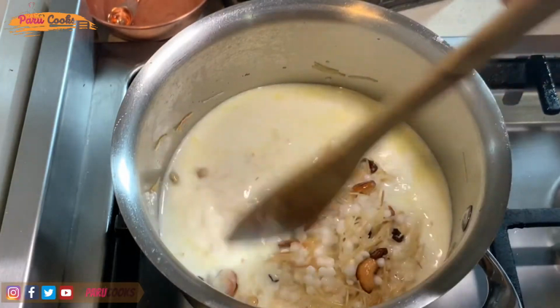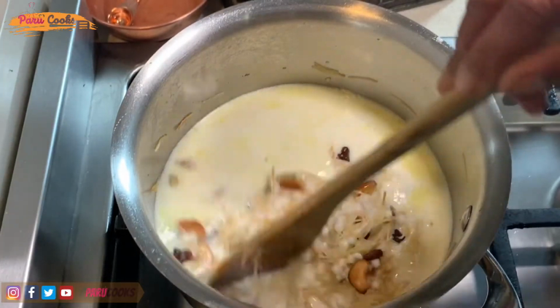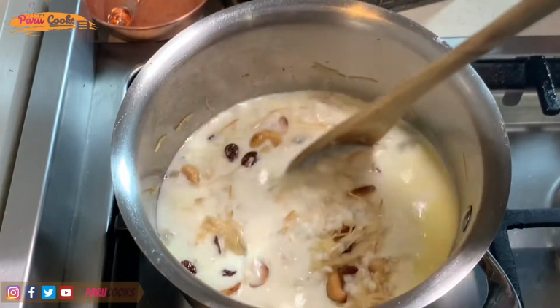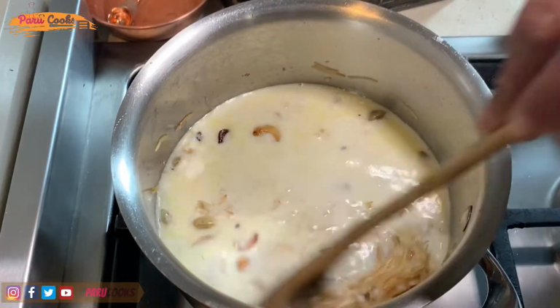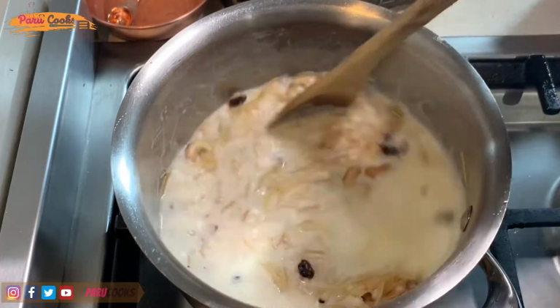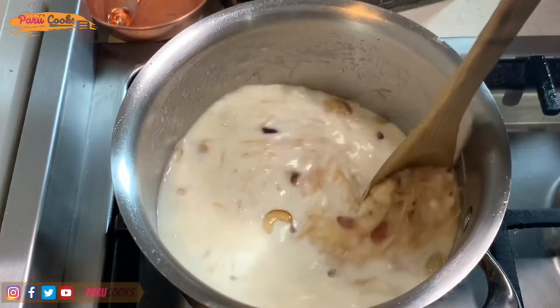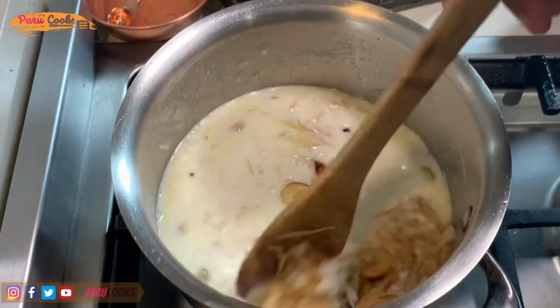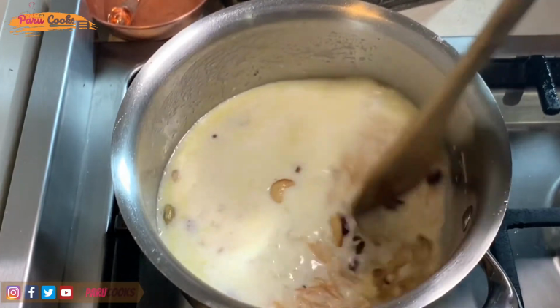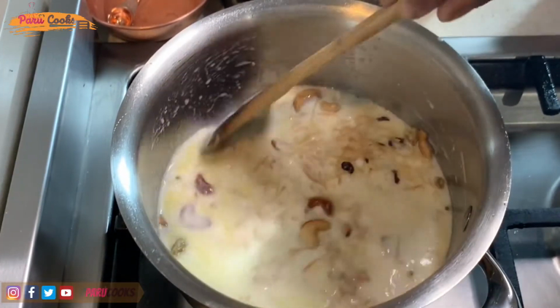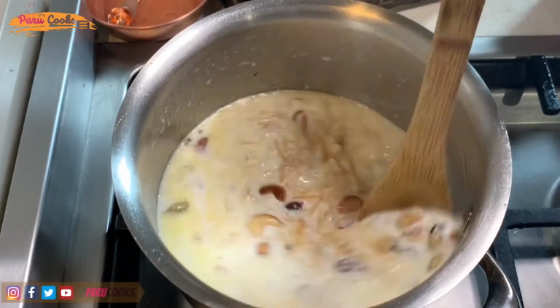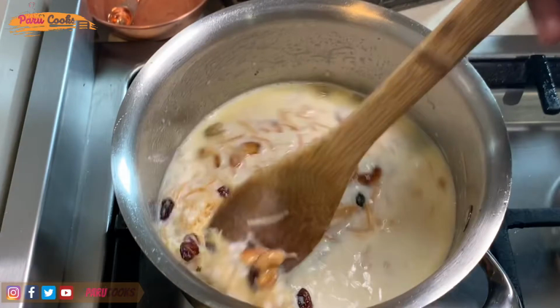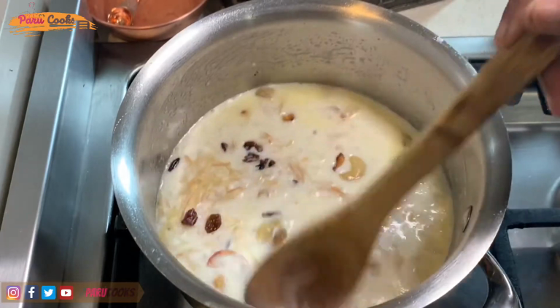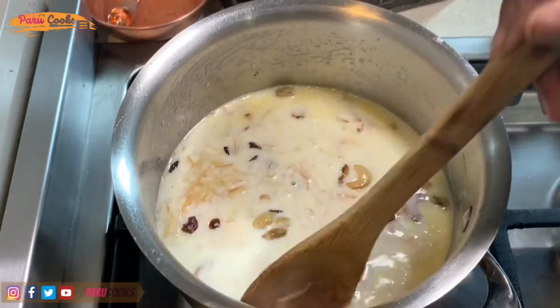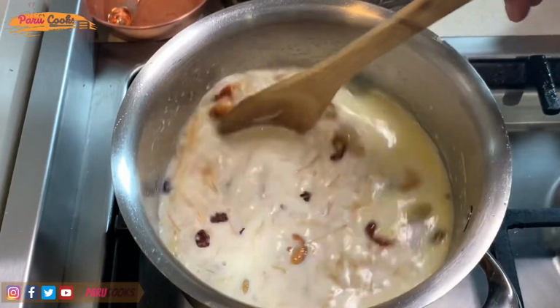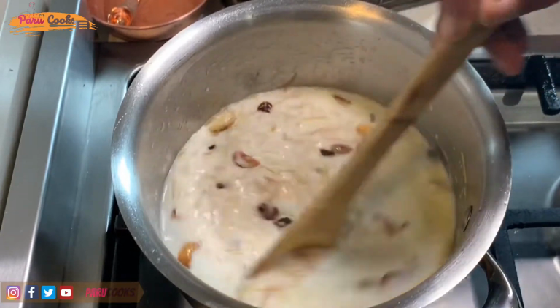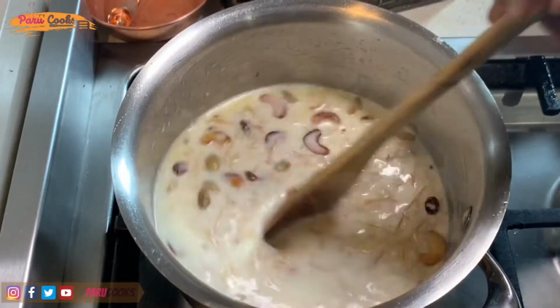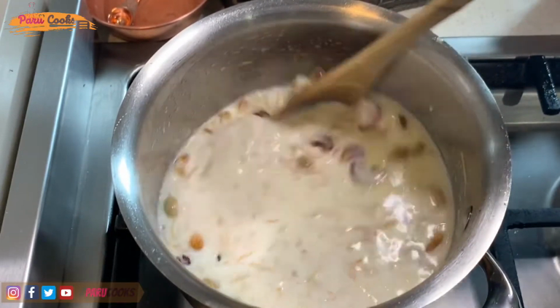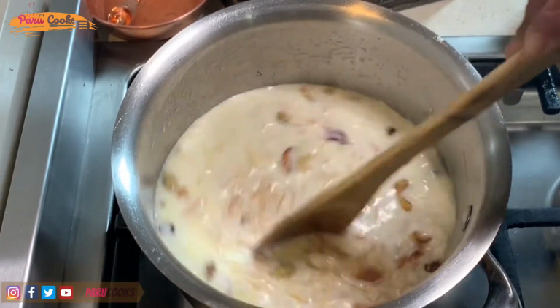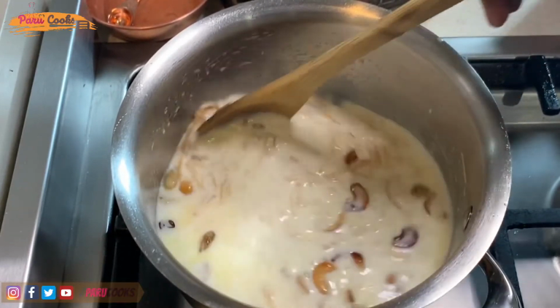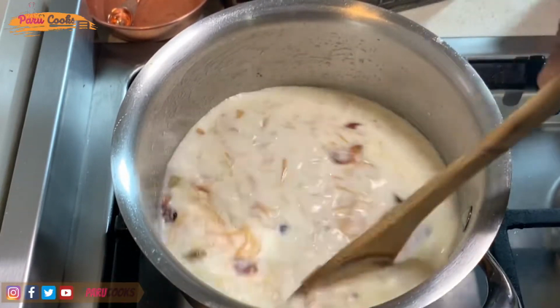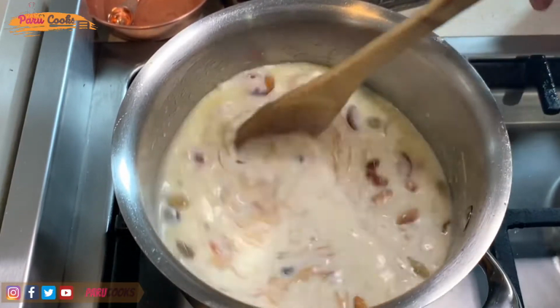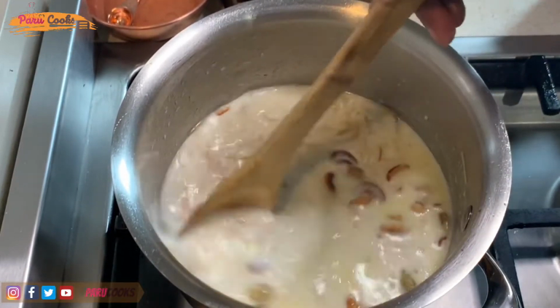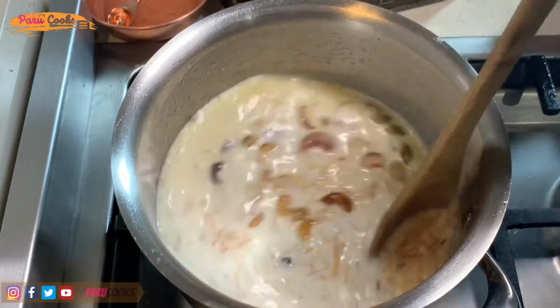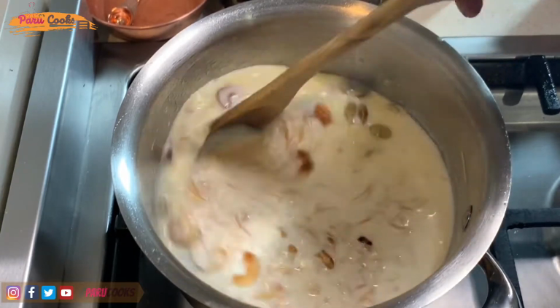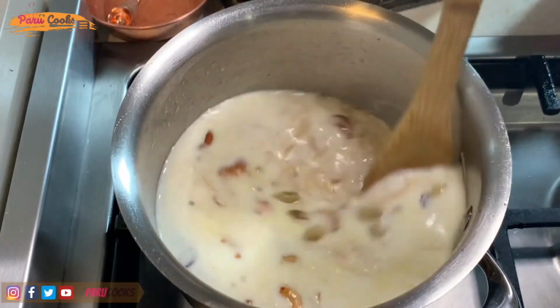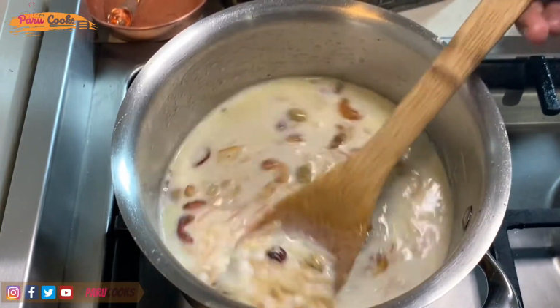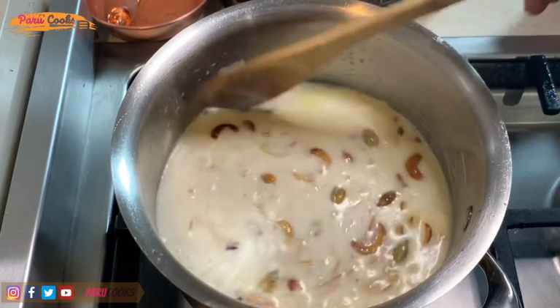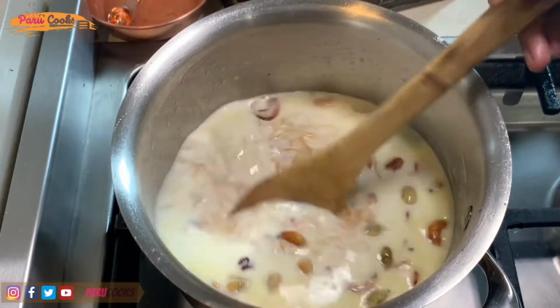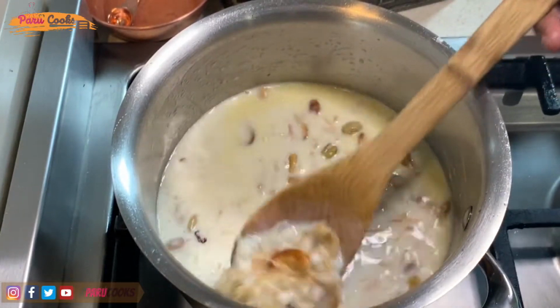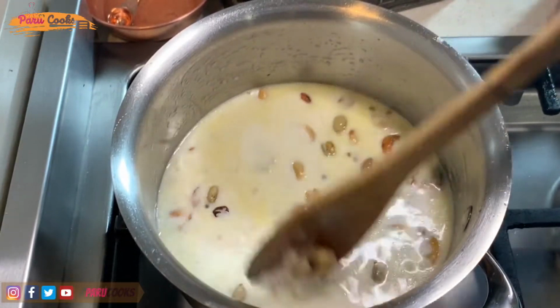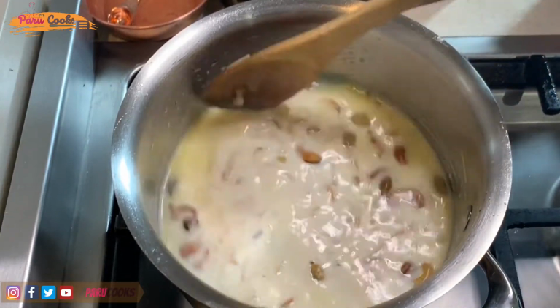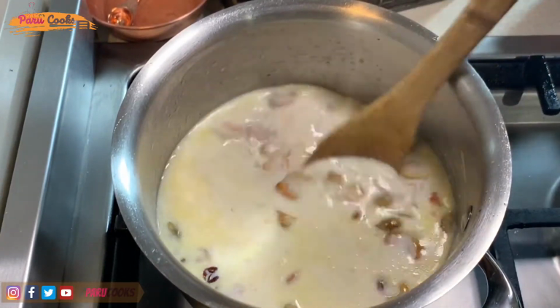Bring this mixture to boil by occasionally stirring it. As the Vermicelli and the sago is getting cooked, the whole mixture will get thickened. If it is getting too thick, you need to add one glass of boiling water to loosen it up.